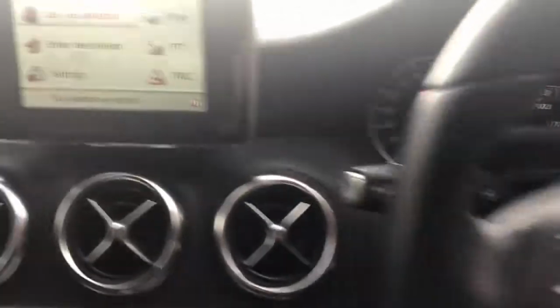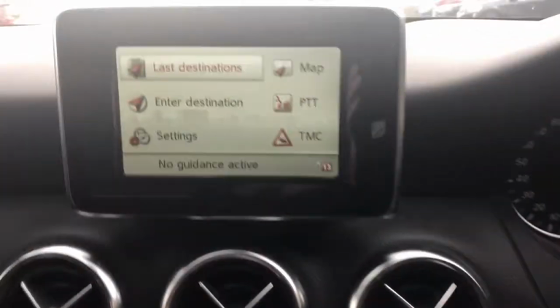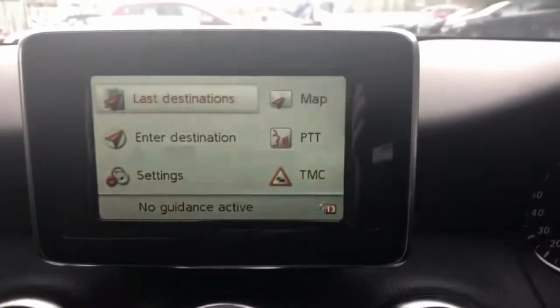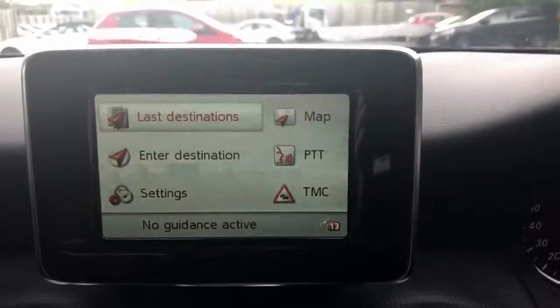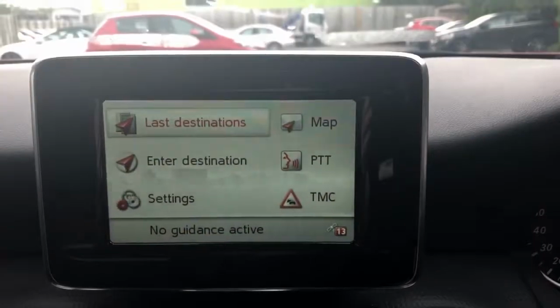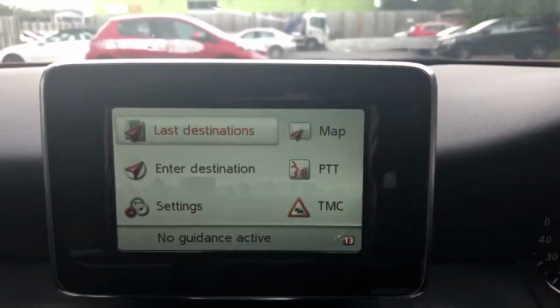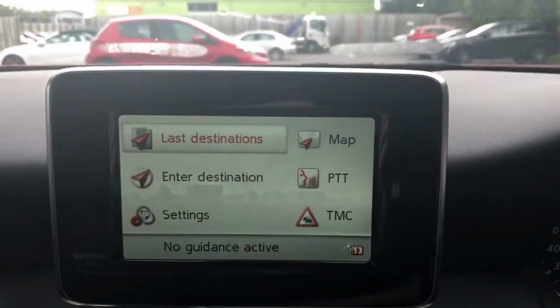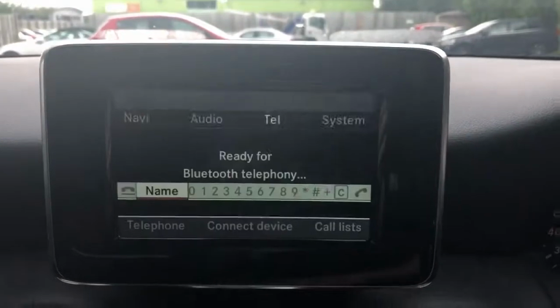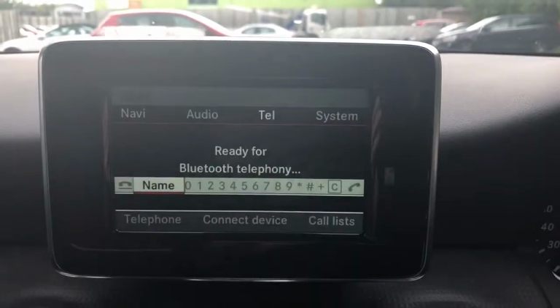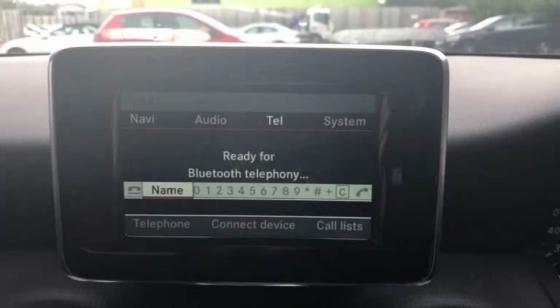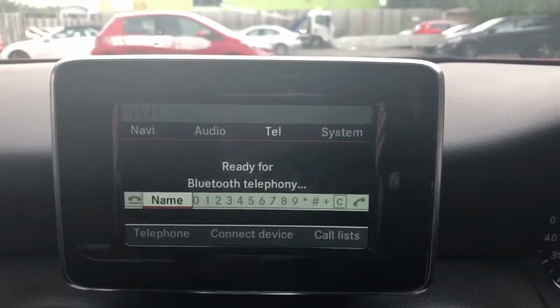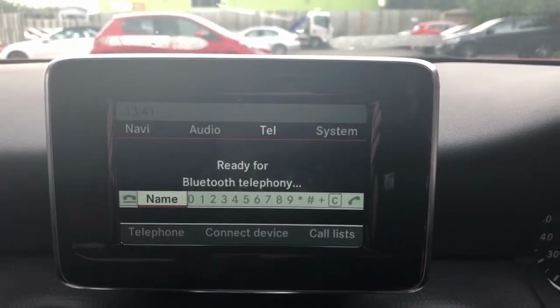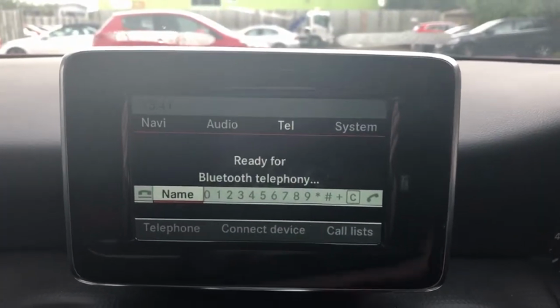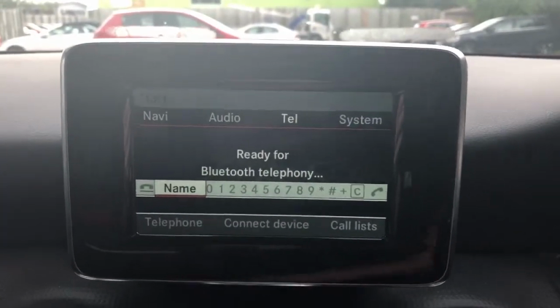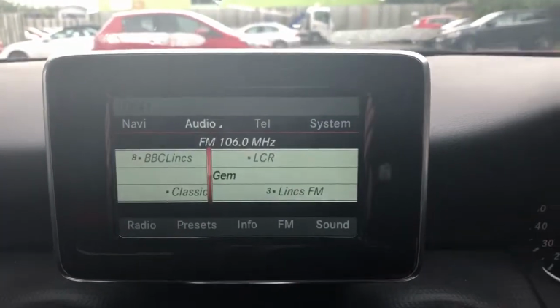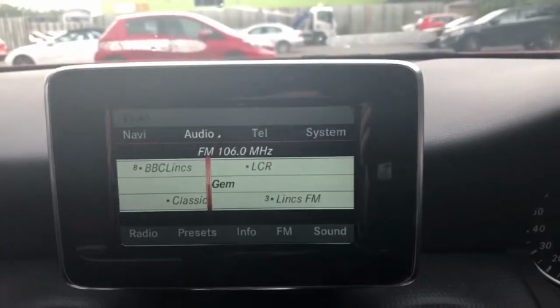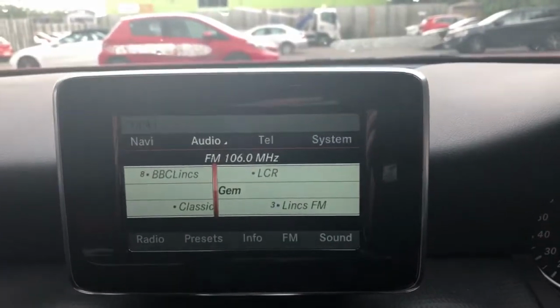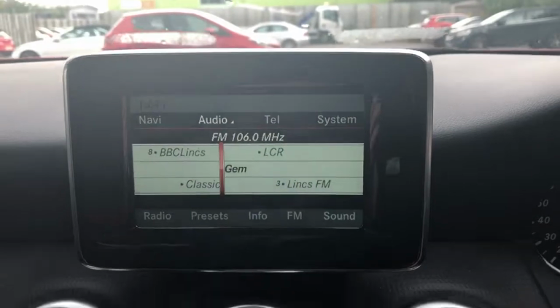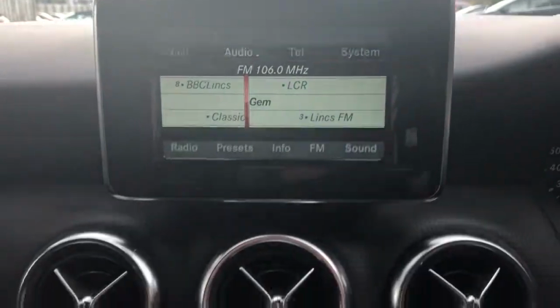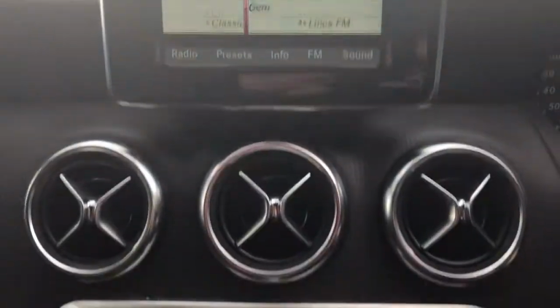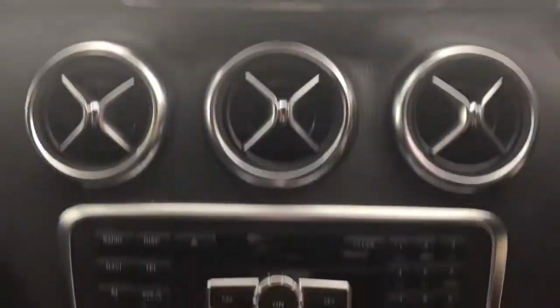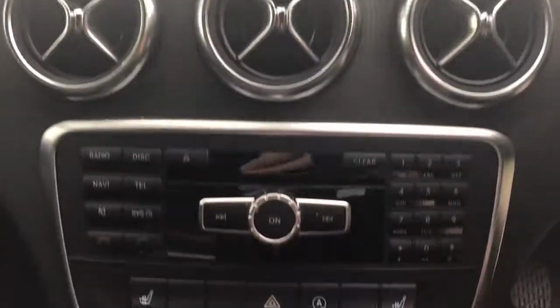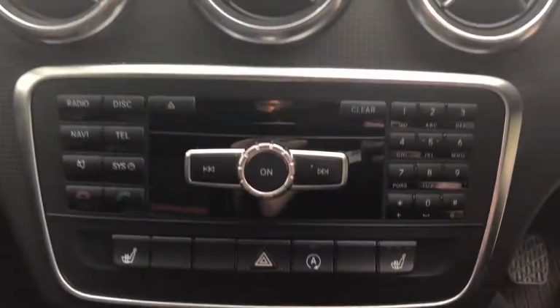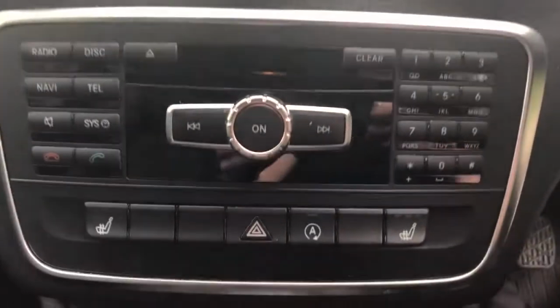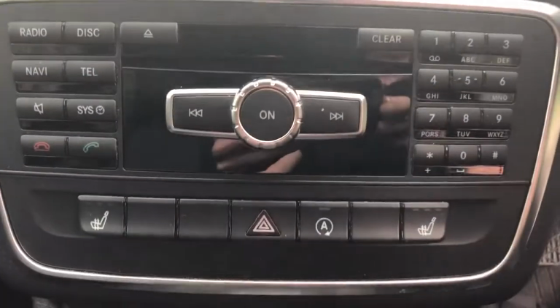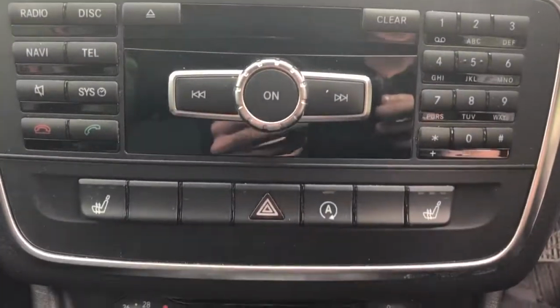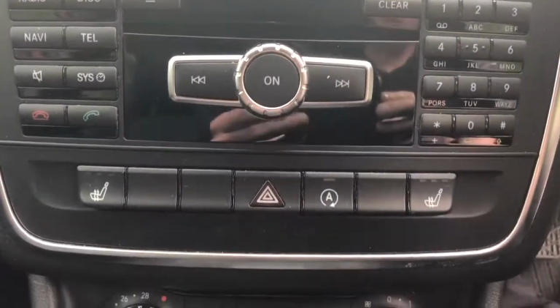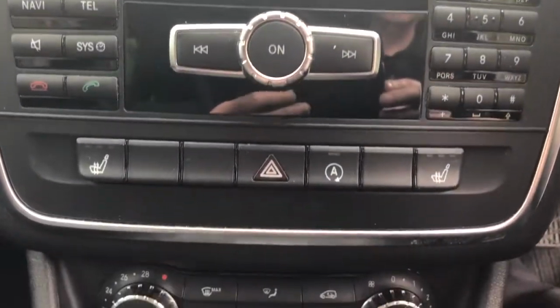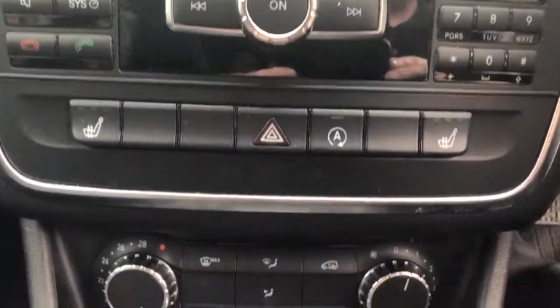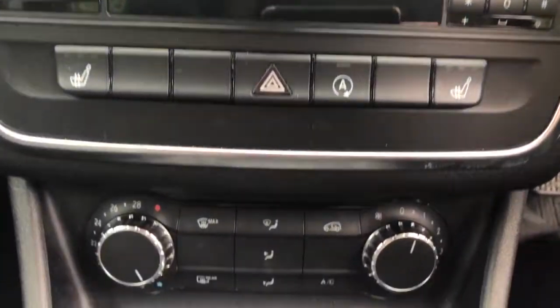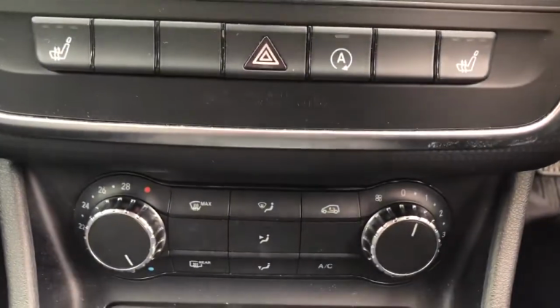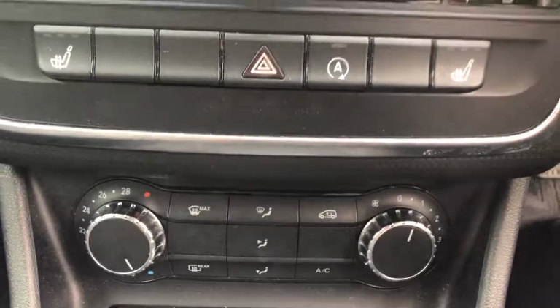The vehicle comes fitted with satellite navigation, Bluetooth connectivity for your phone, FM AM radio, heated front seats, auto stop-start and air conditioning.